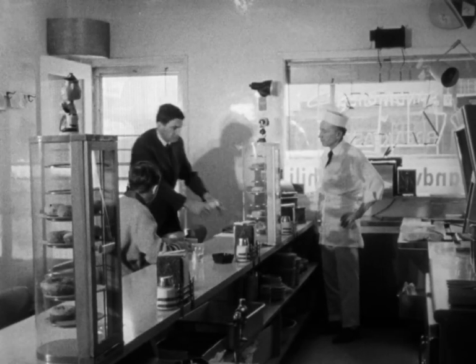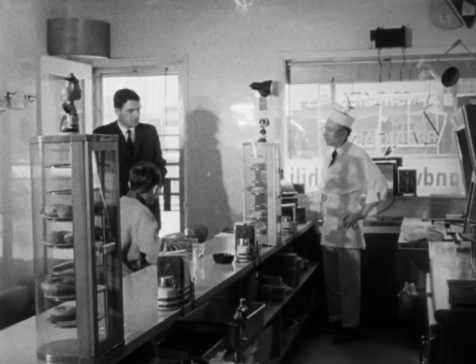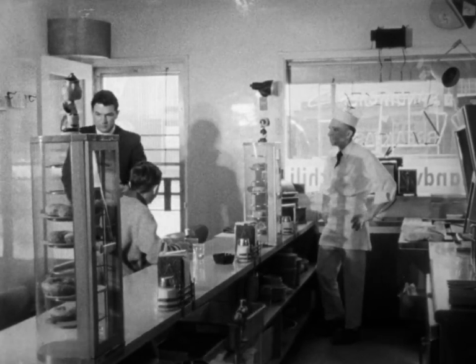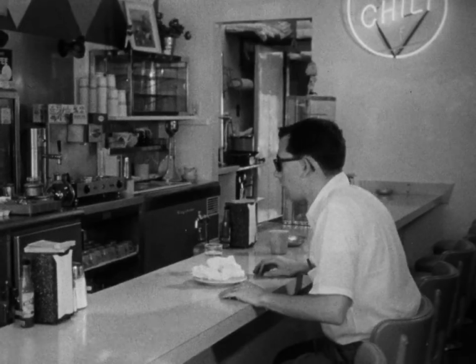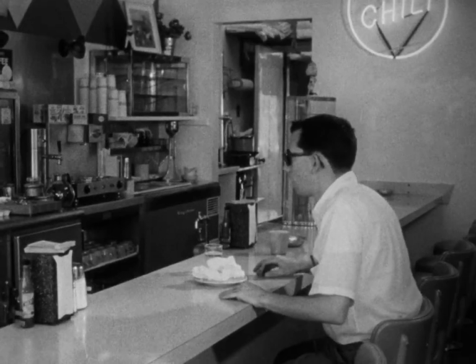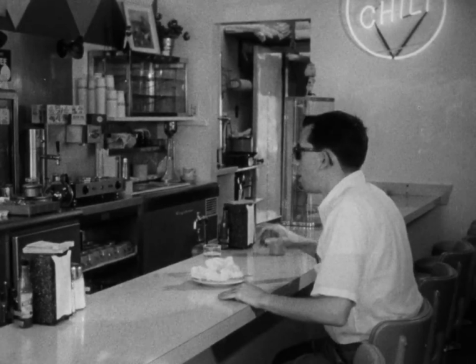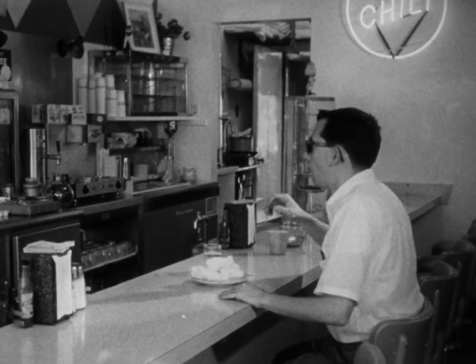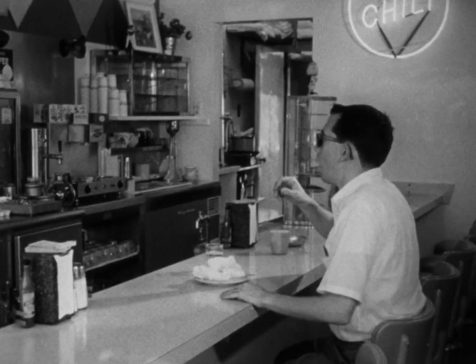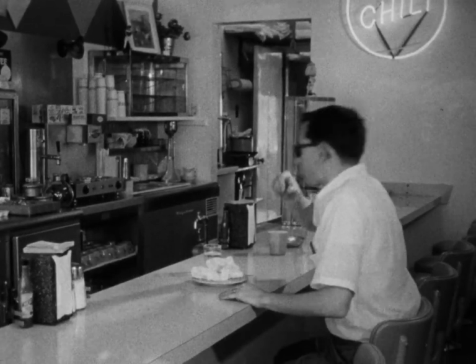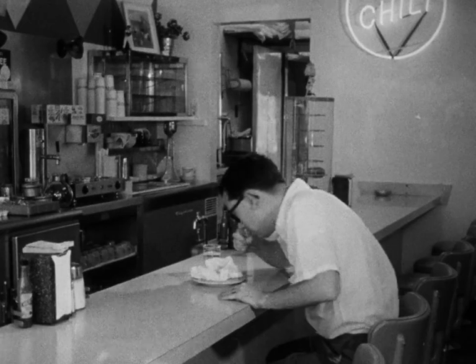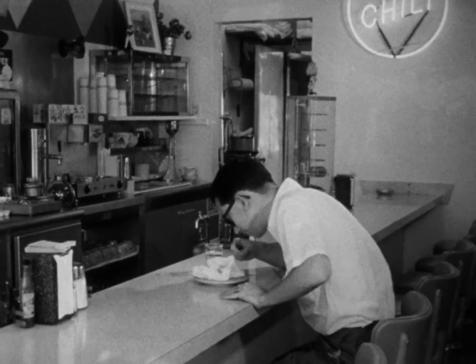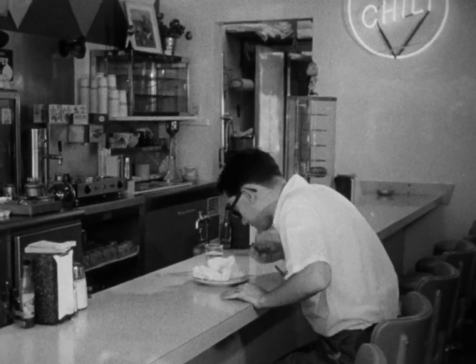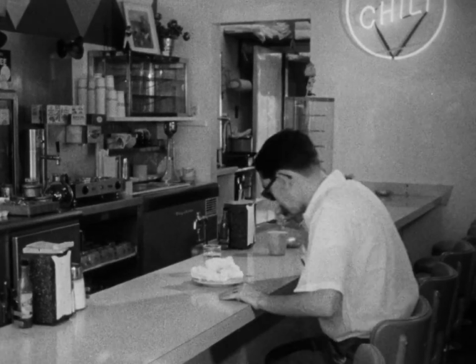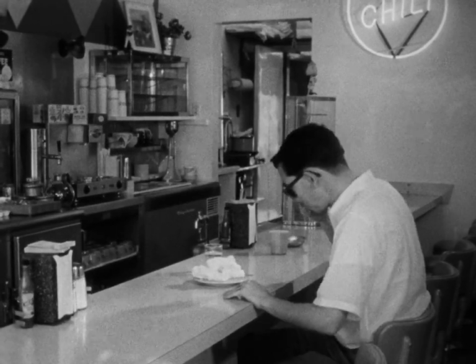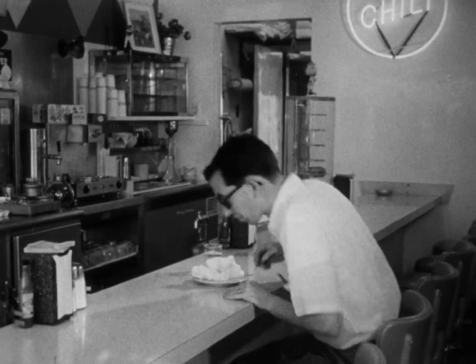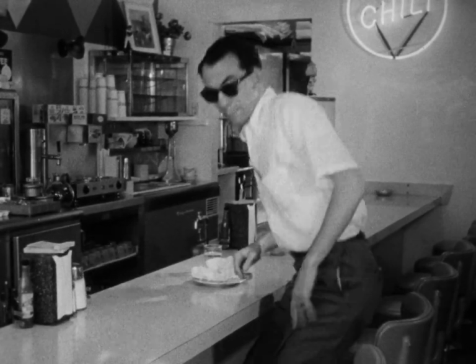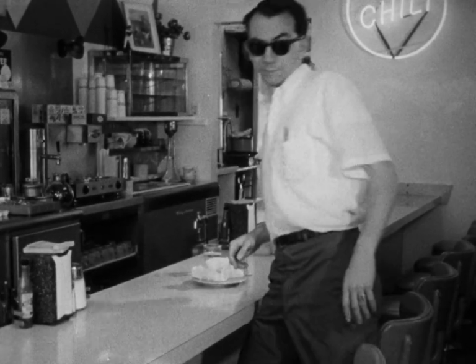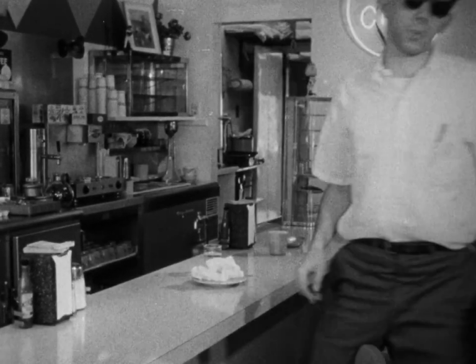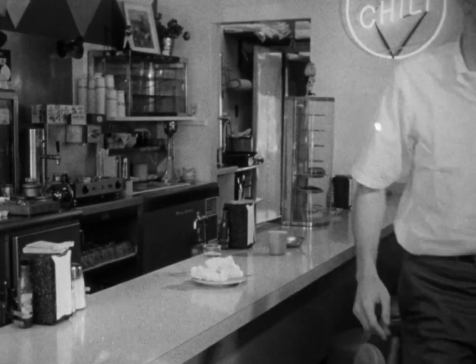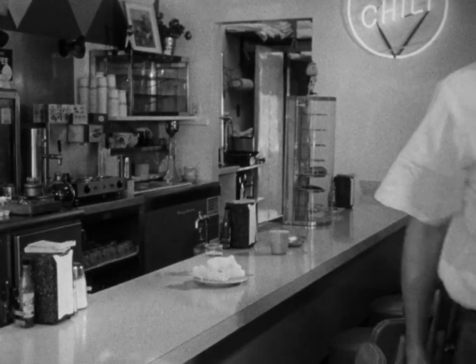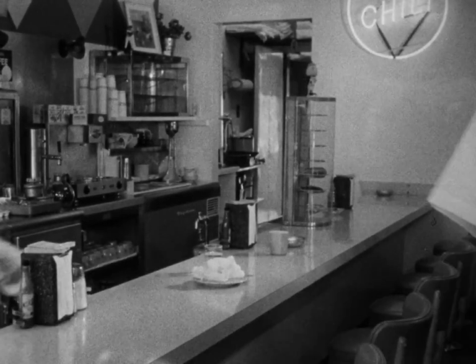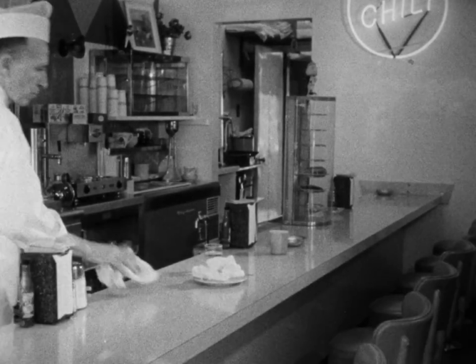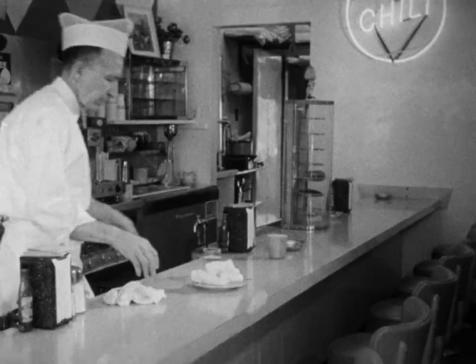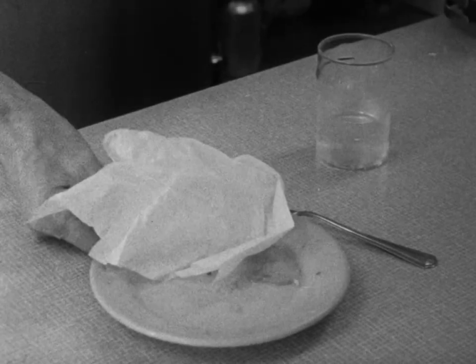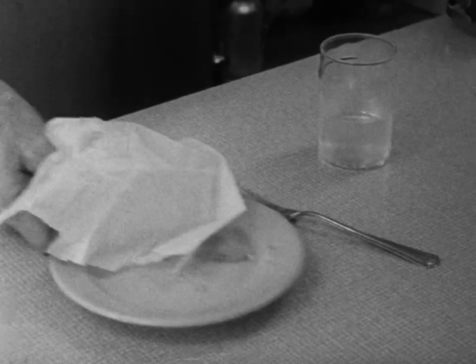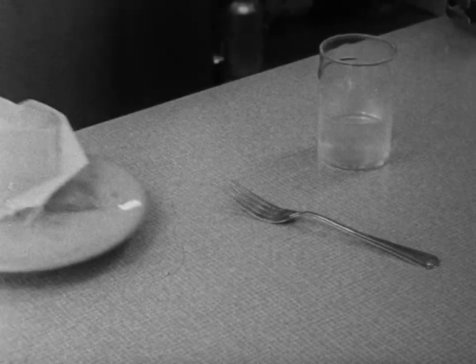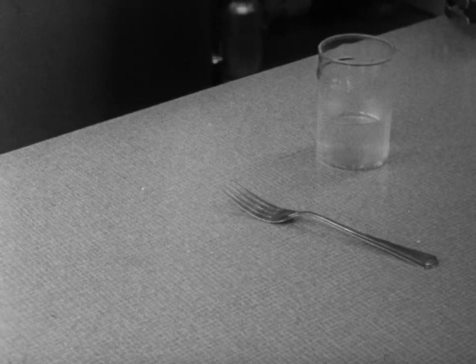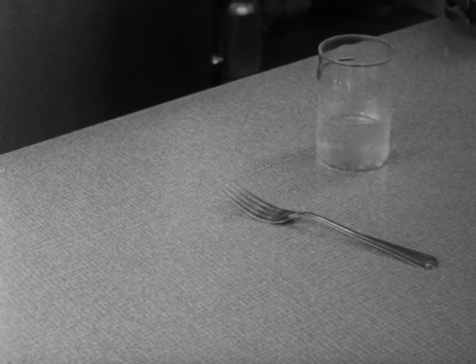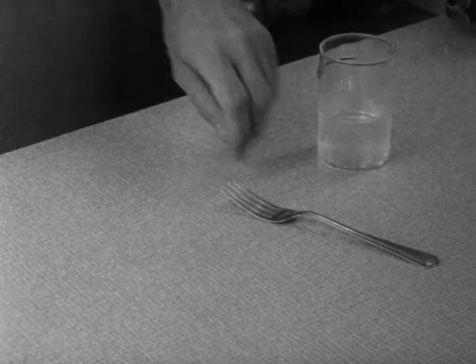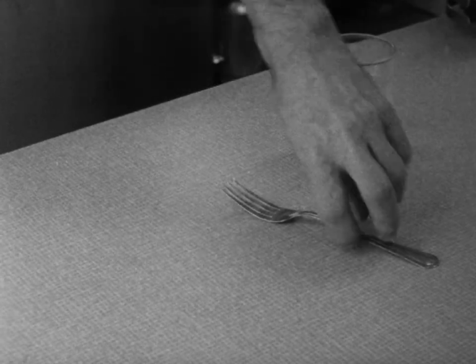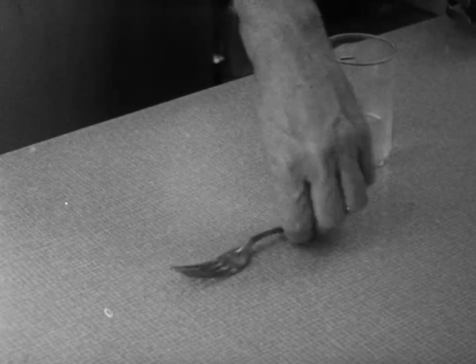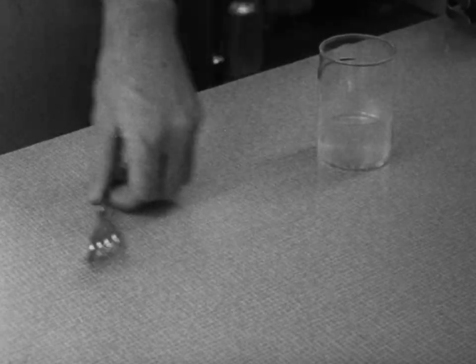Dirty dishes that are contaminated by customers — by their sneezing, by their breathing, by the surfaces that touch their lips. Be careful not to touch these areas. This protects you, the food handler.